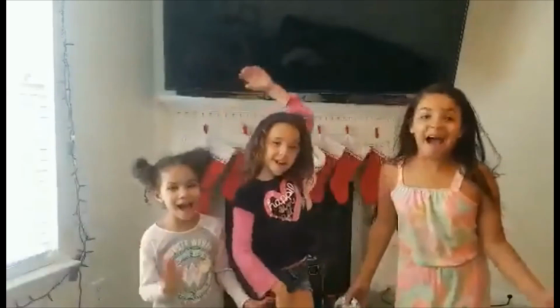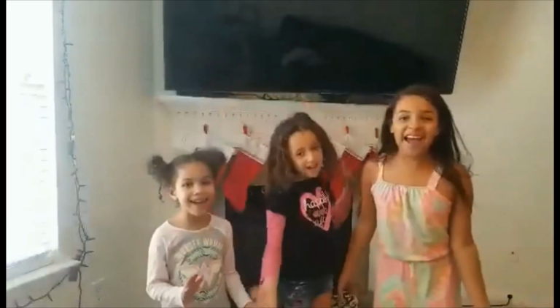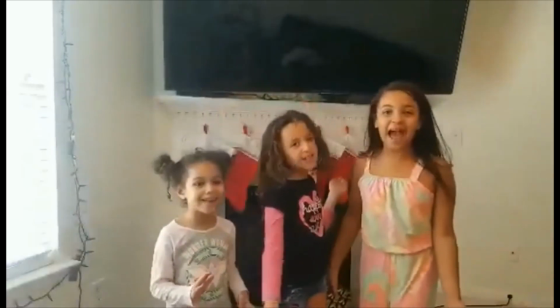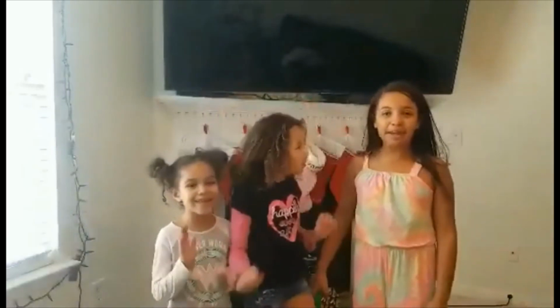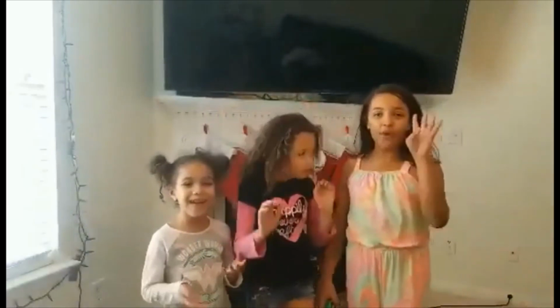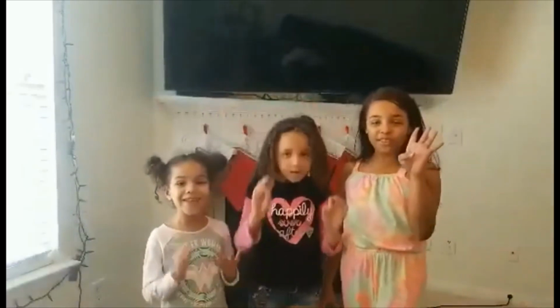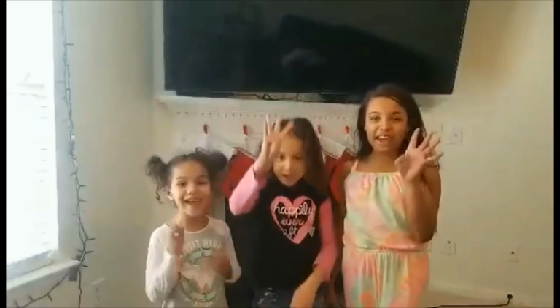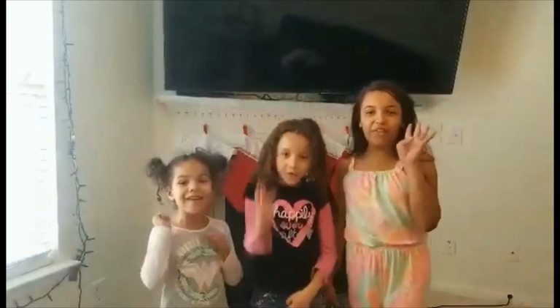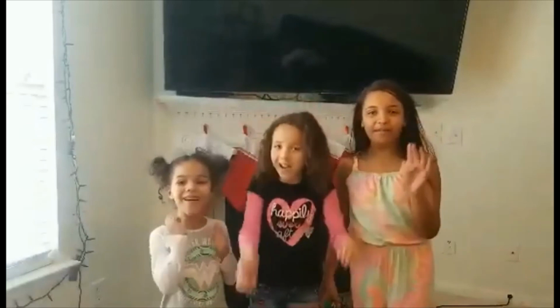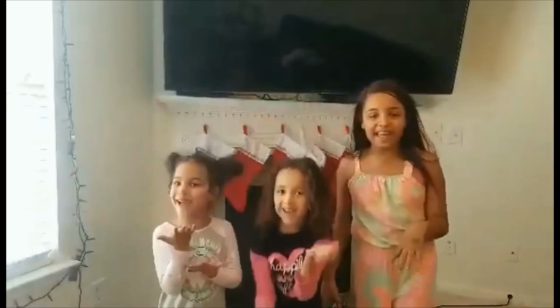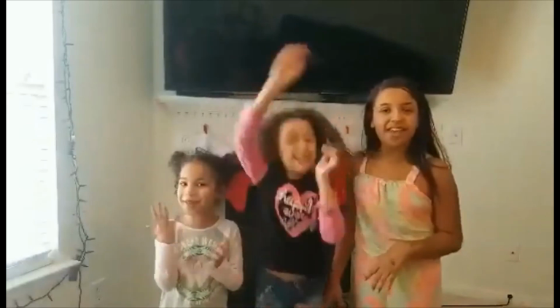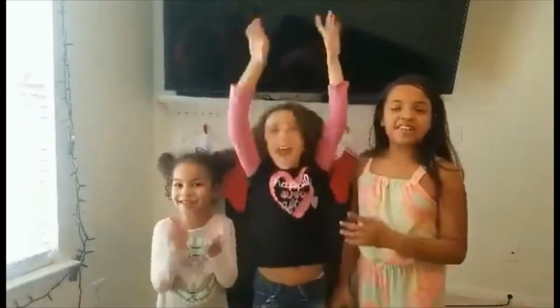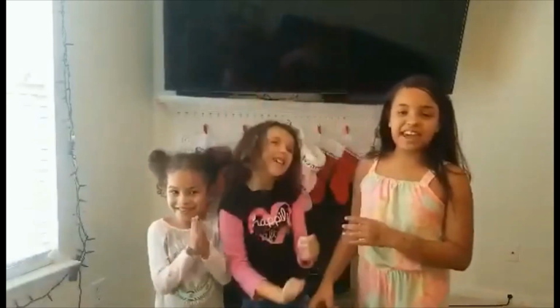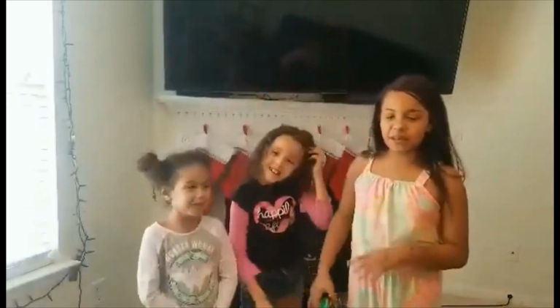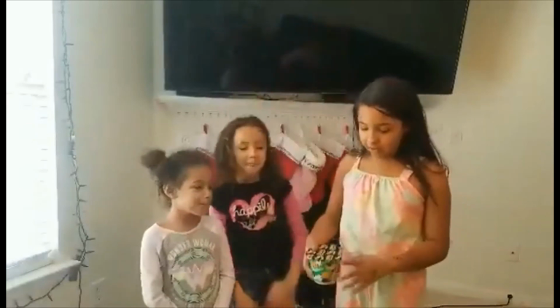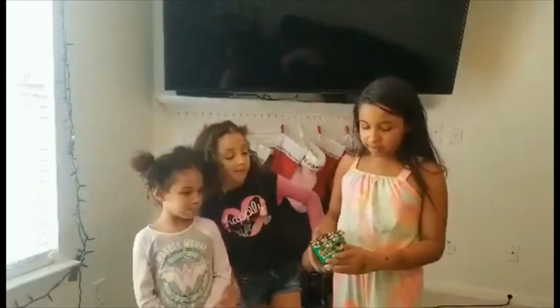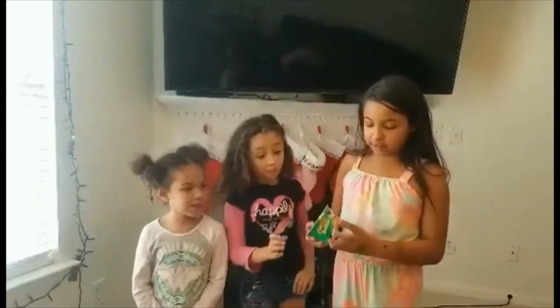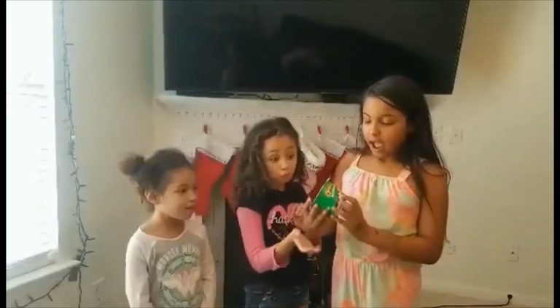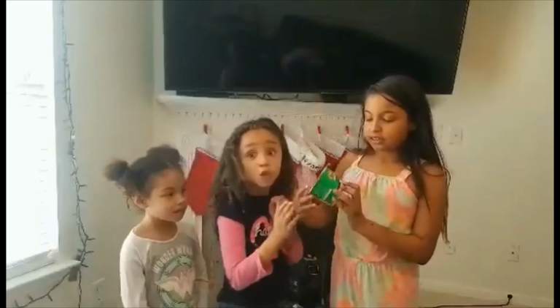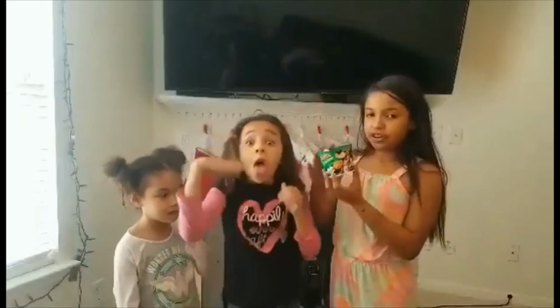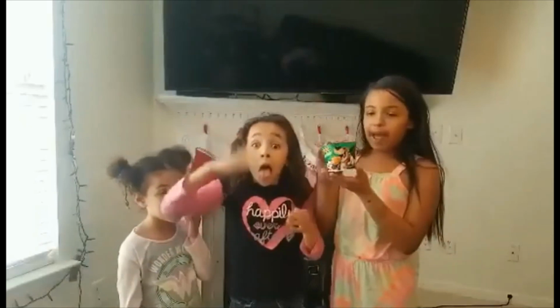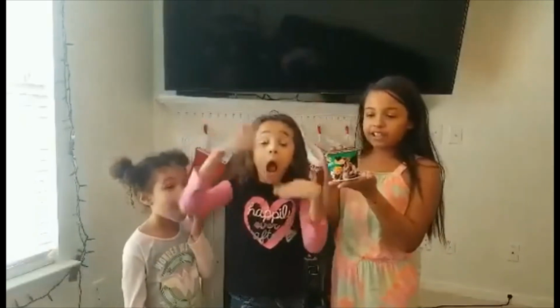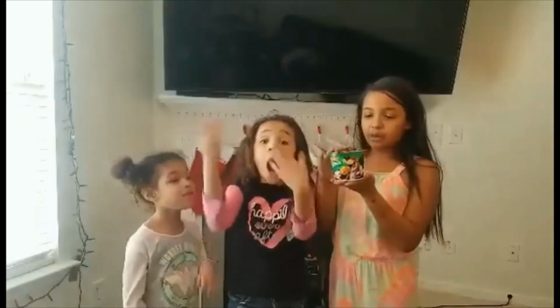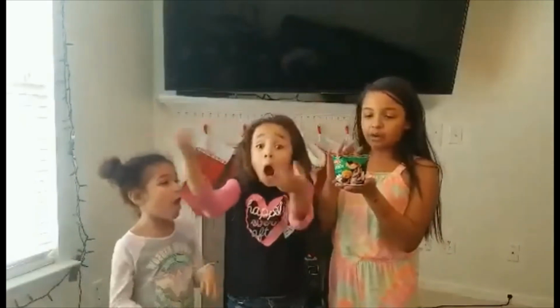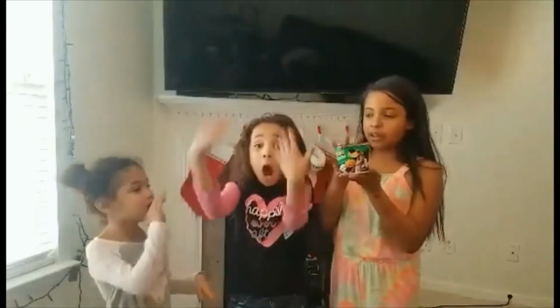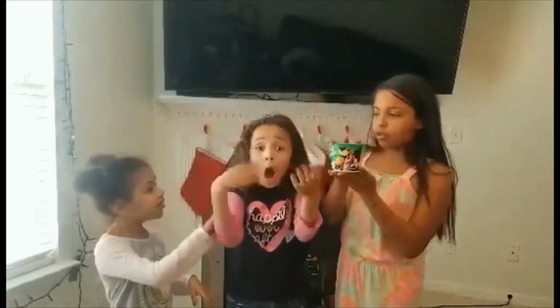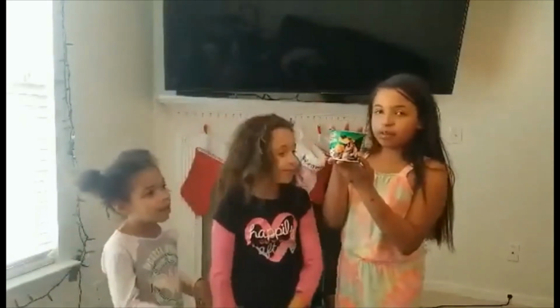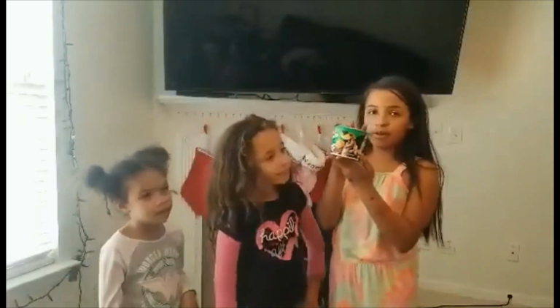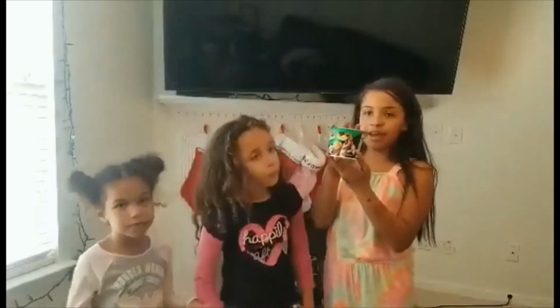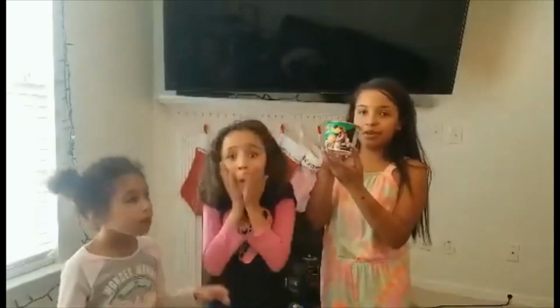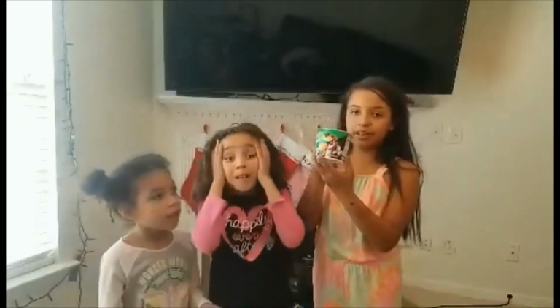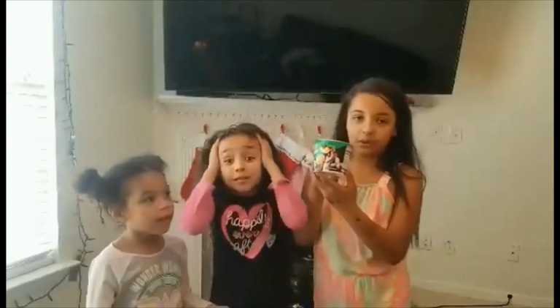Hi guys! Happy 4th day of Vlogmas! Today we have this Cheeto mac and cheese that we're going to be making — all three of us — so let's get into it.